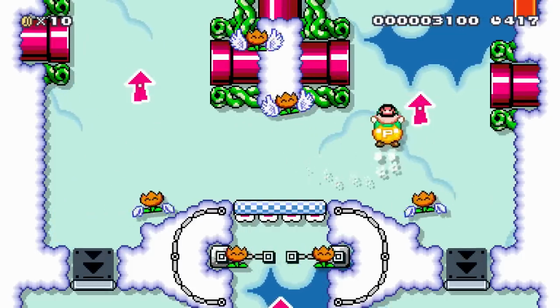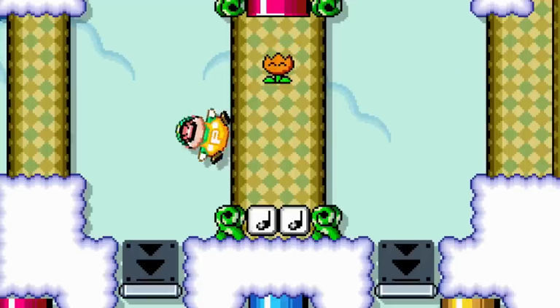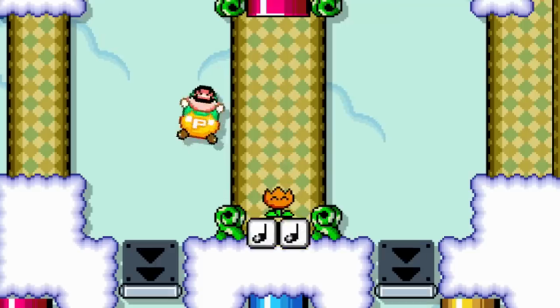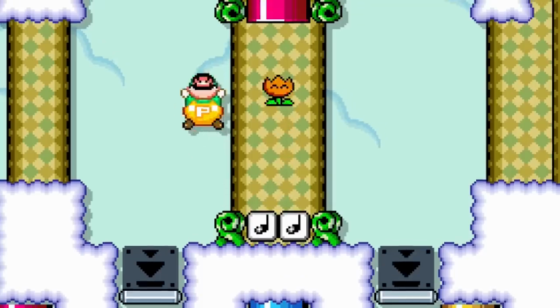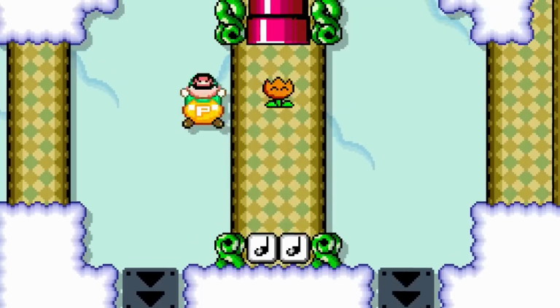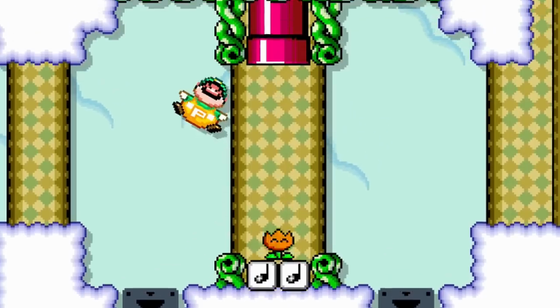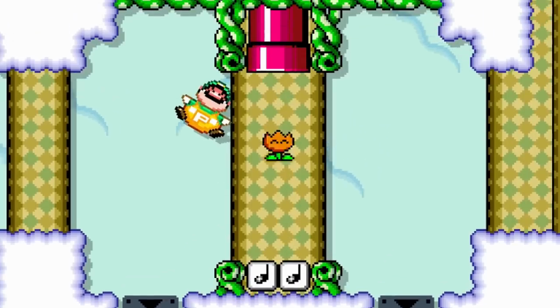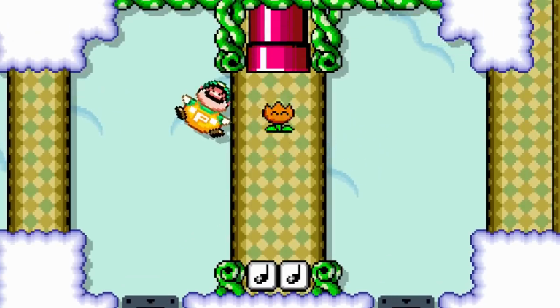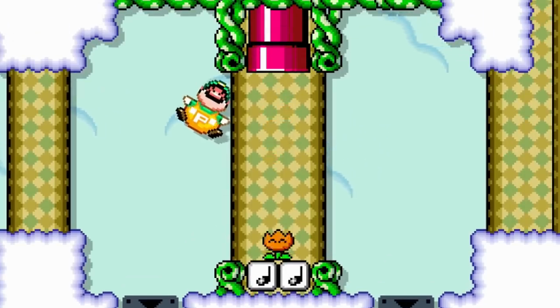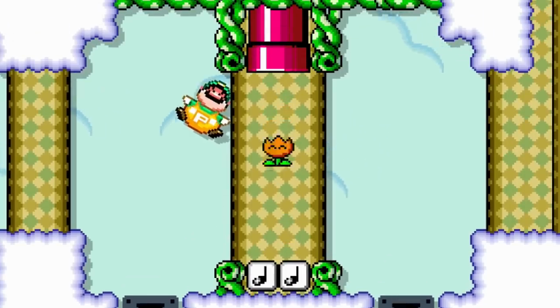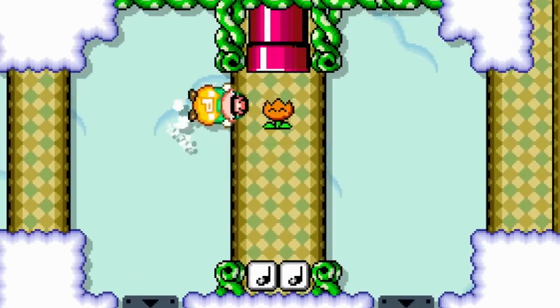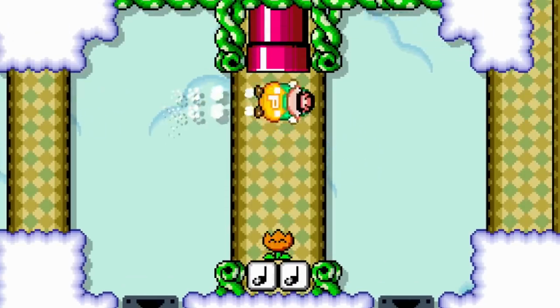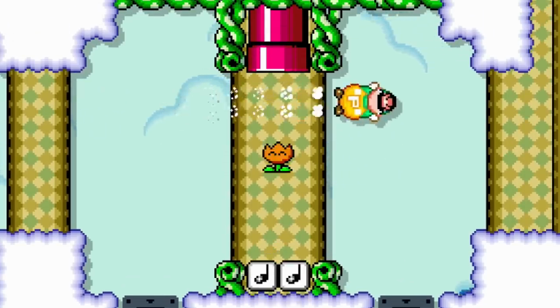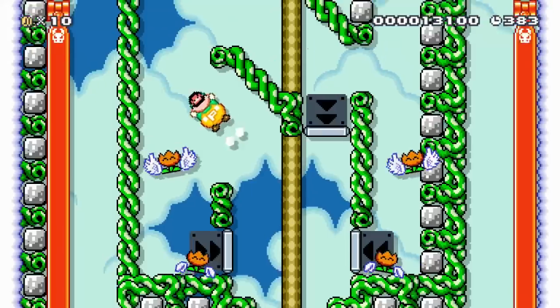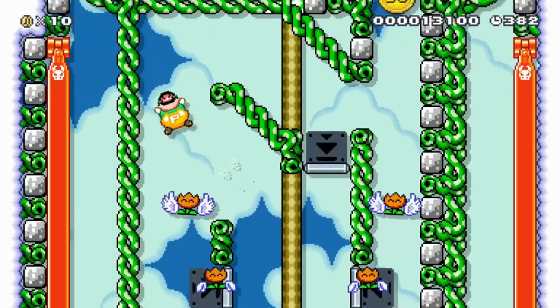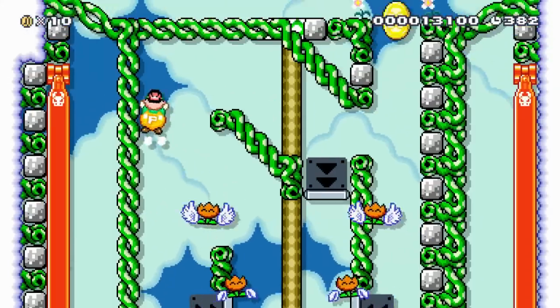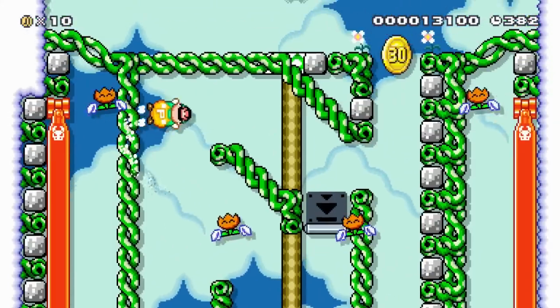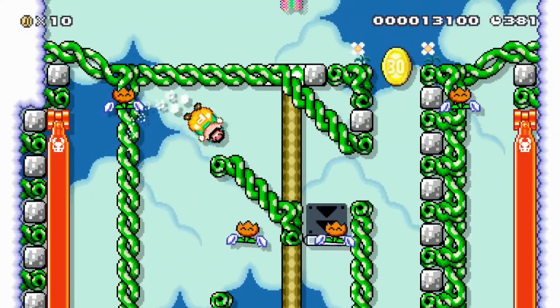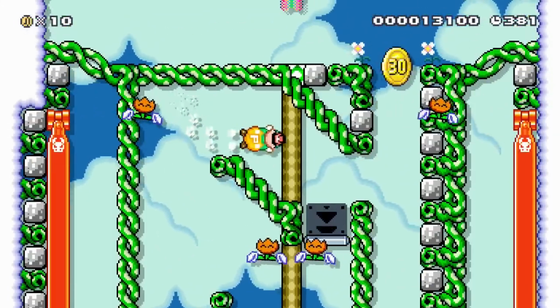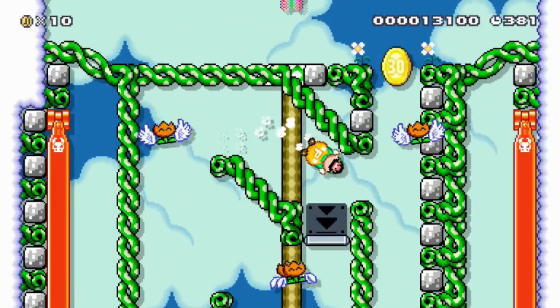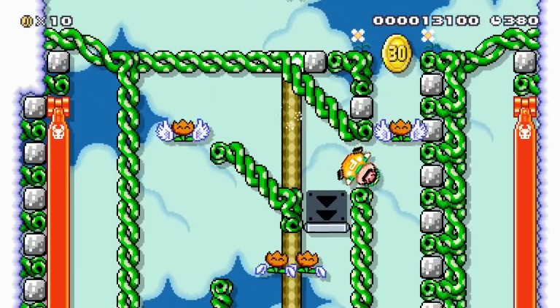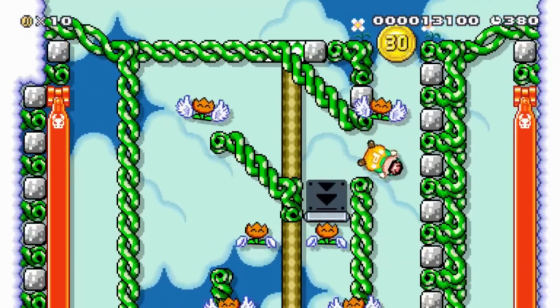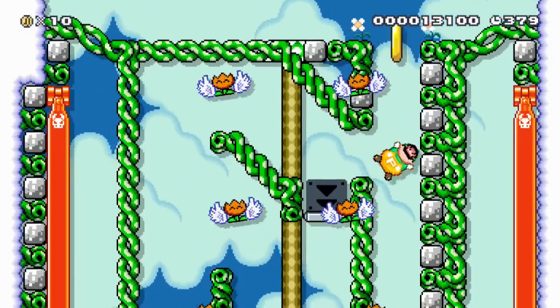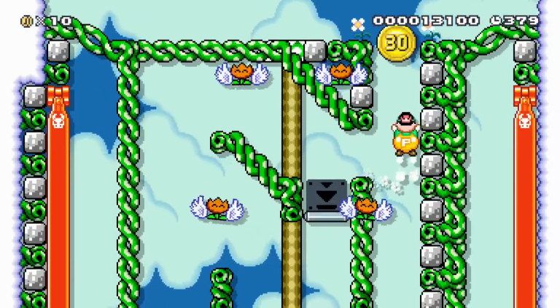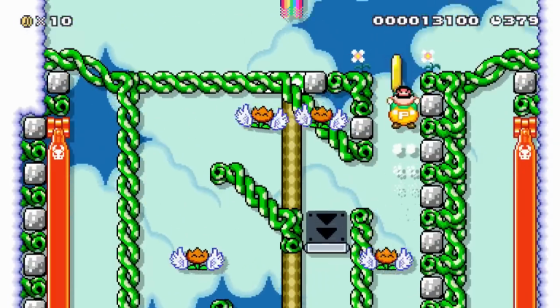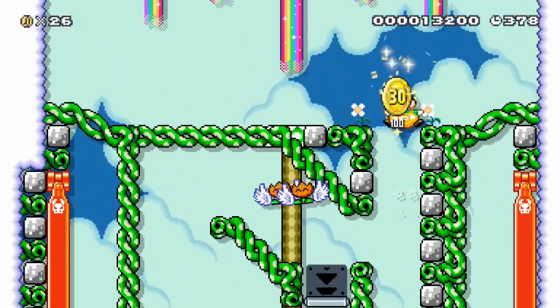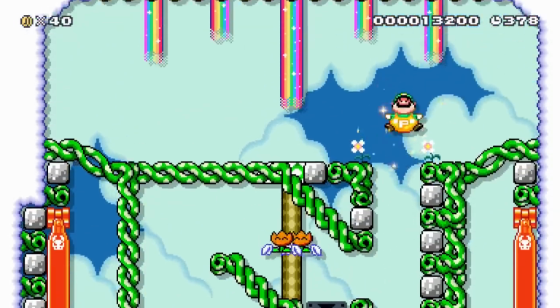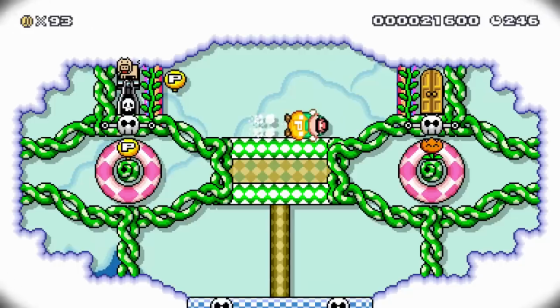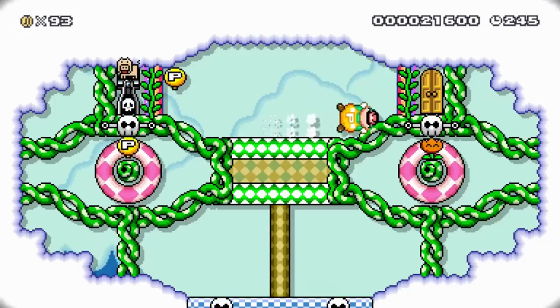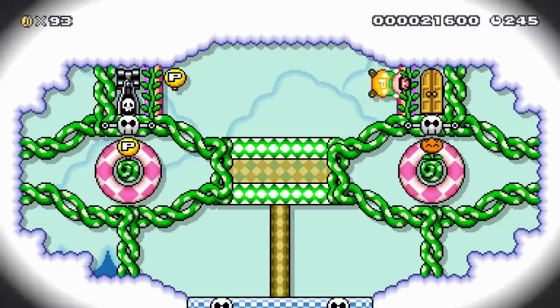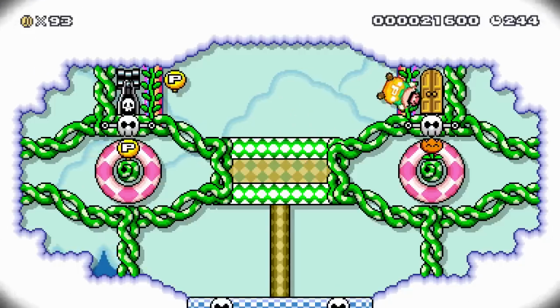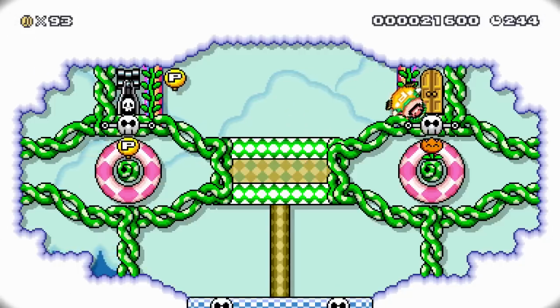They bounce on note blocks trying to block his path forward towards the truth. They even set up traps with bullet blasters to try to catch Luigi by surprise.